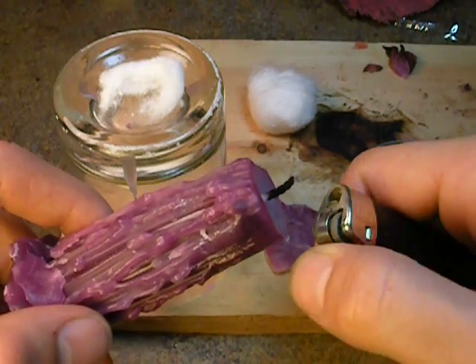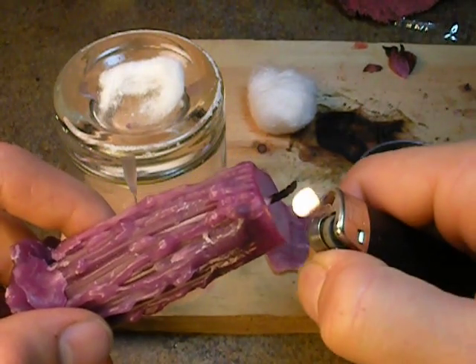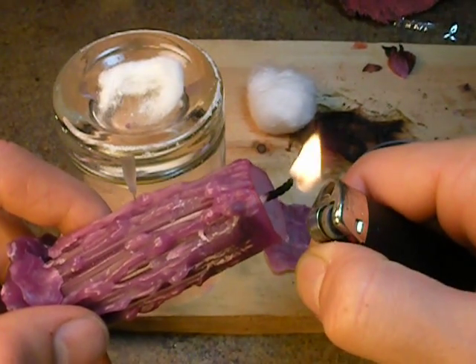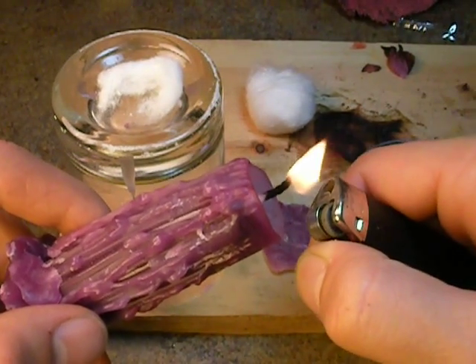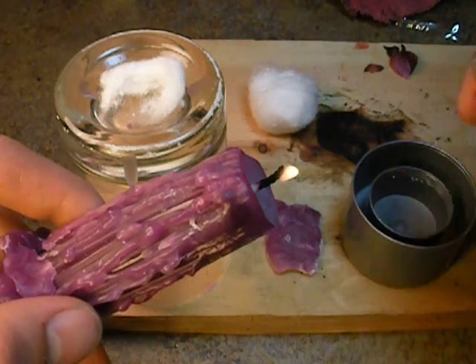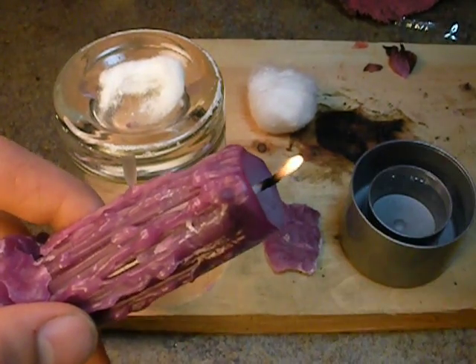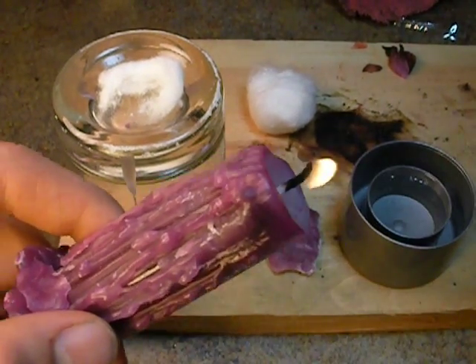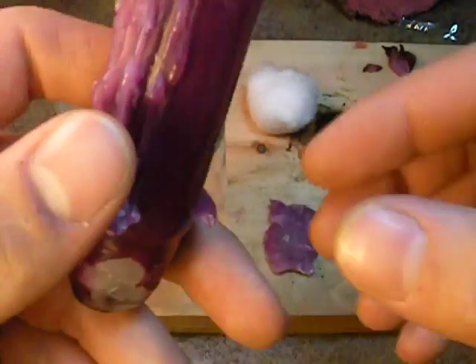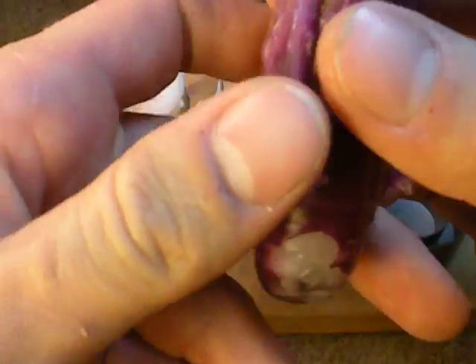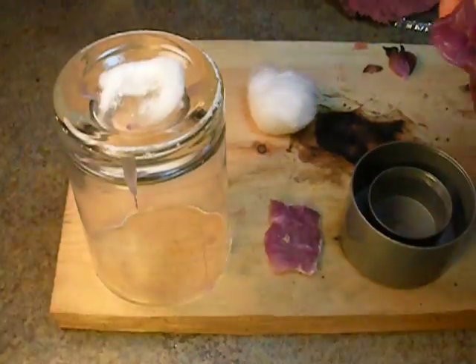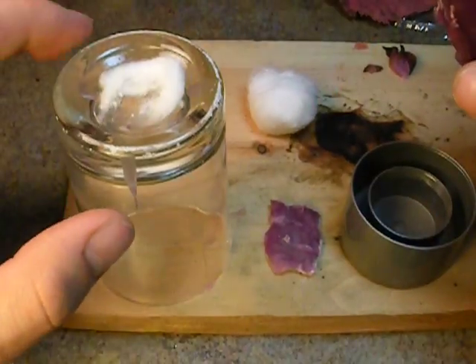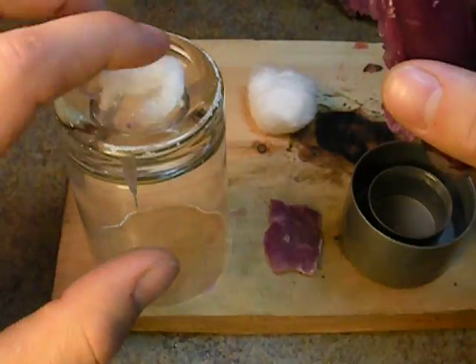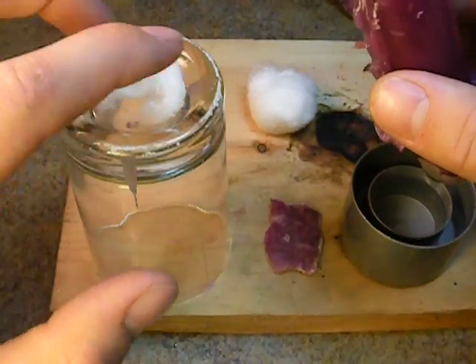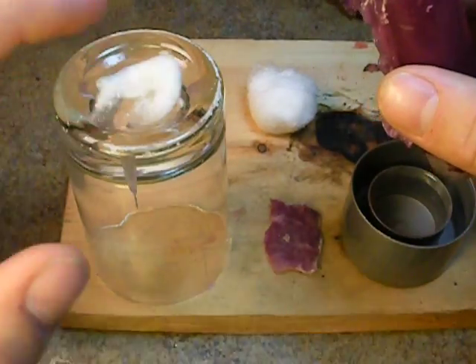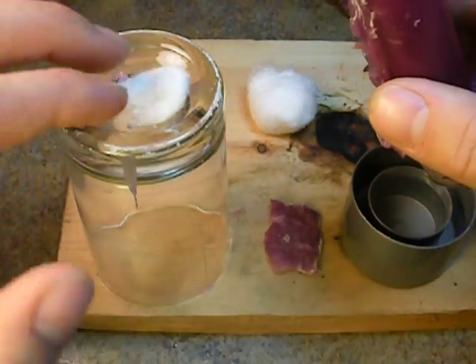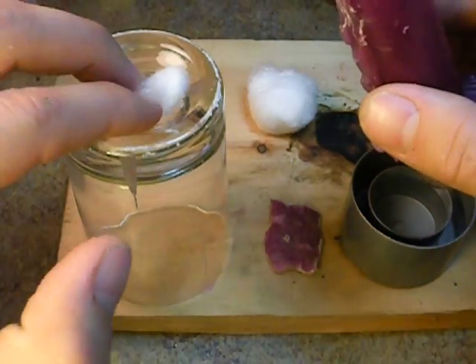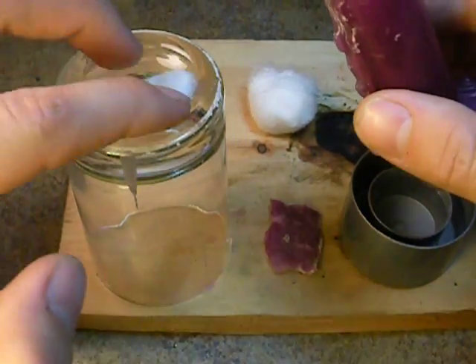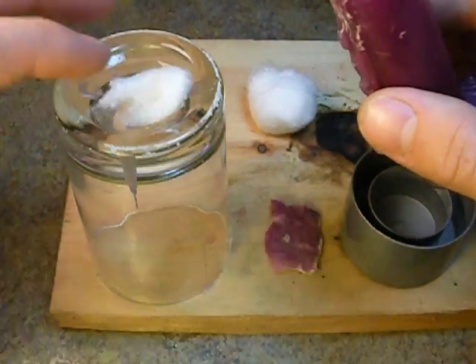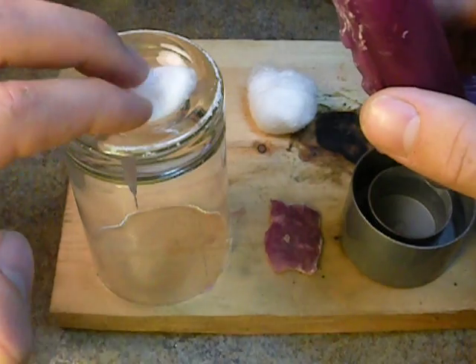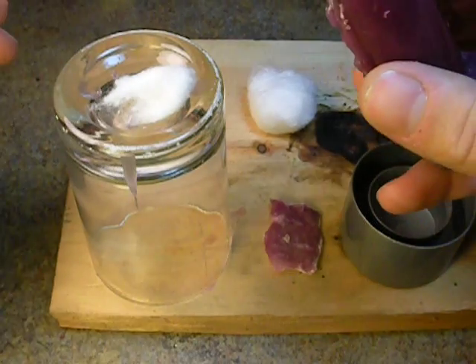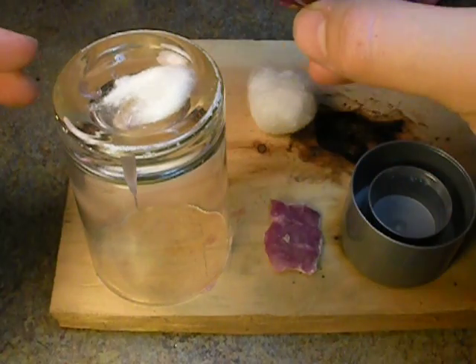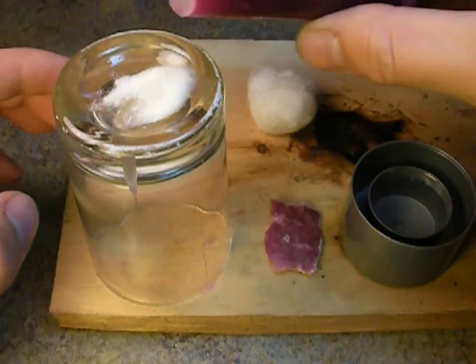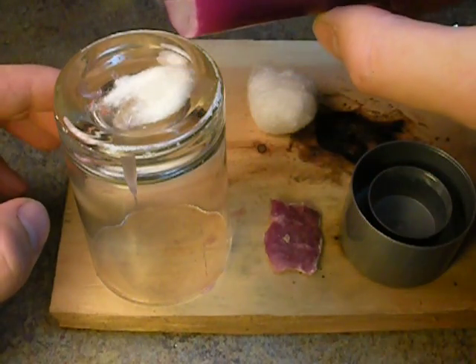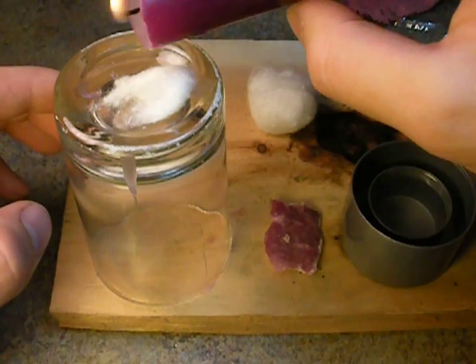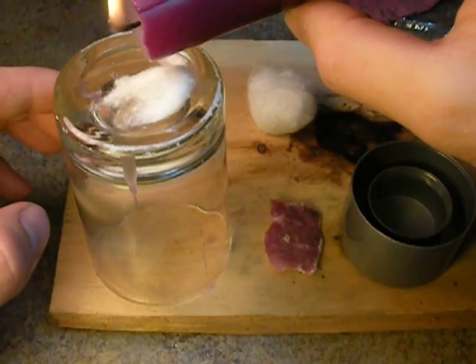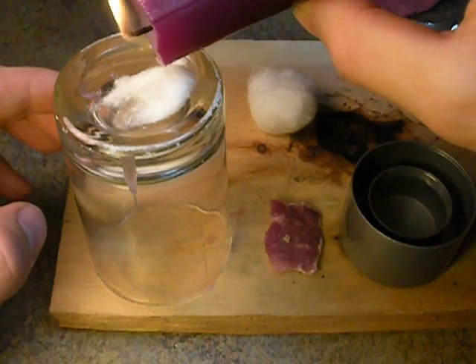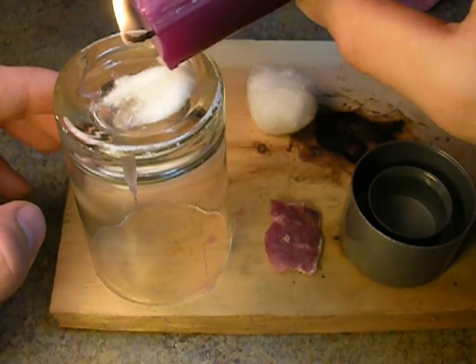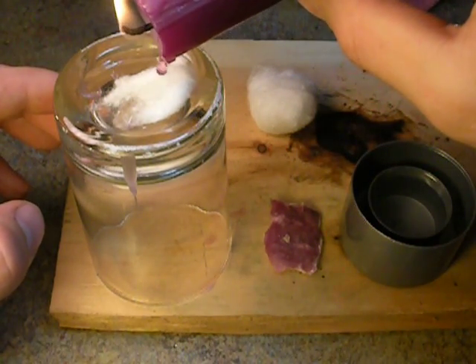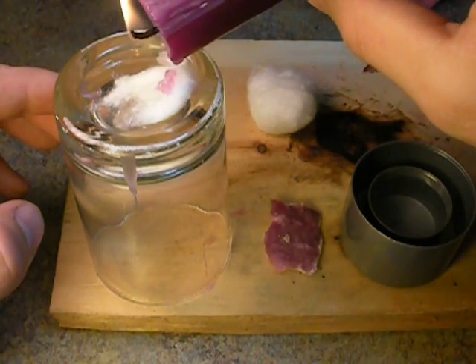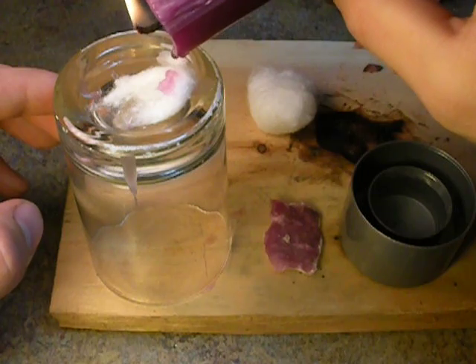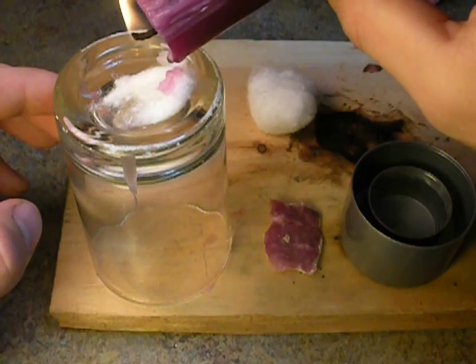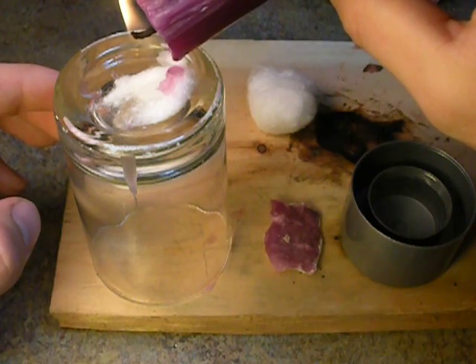We're going to light this up. We want our cotton ball. I usually find it does better to get it as thin as possible. And when you've got it here, make it a flat area. We're going to take our candle and we are going to drip as much wax as you can possibly get it to hold.